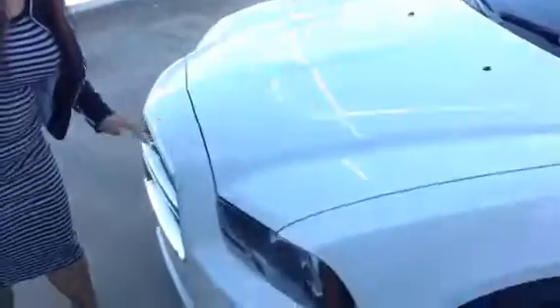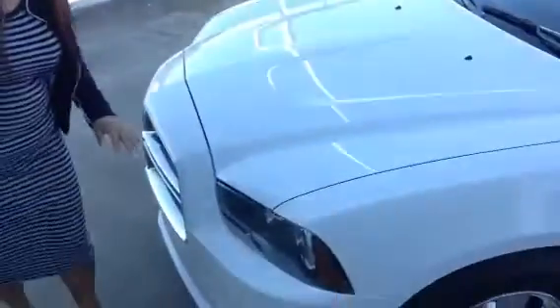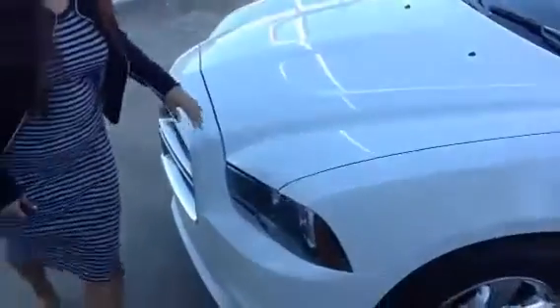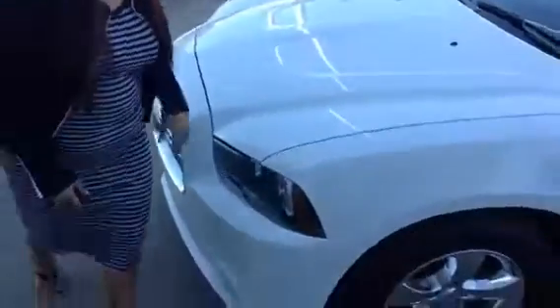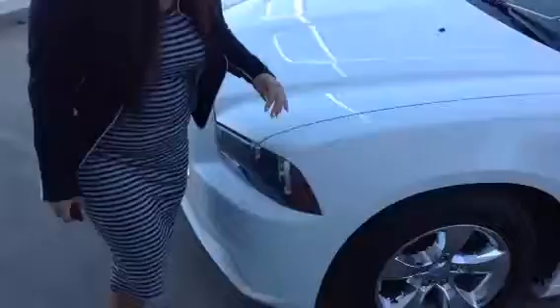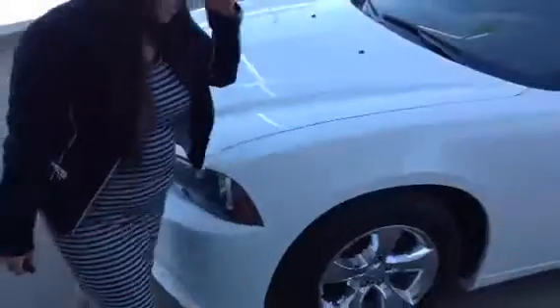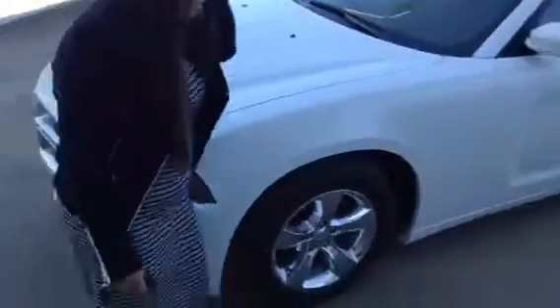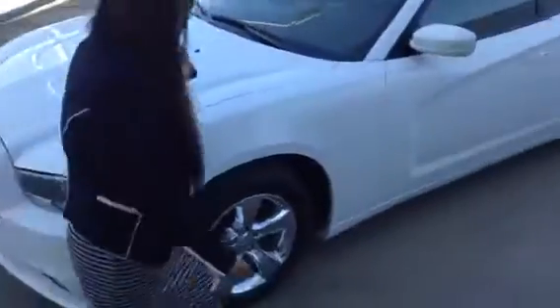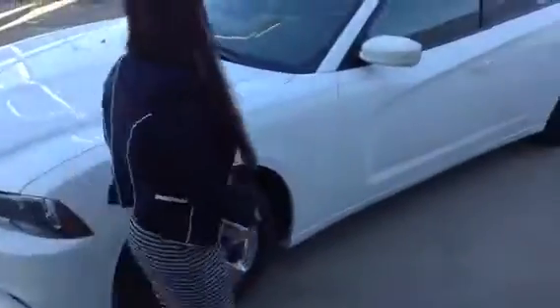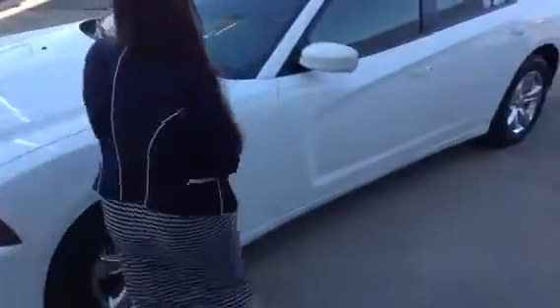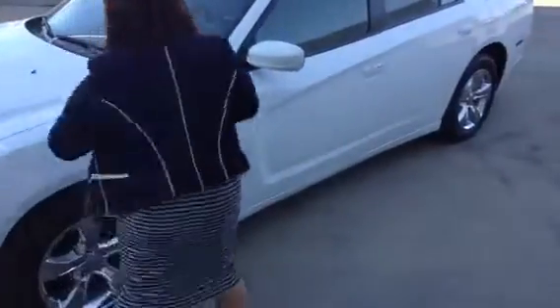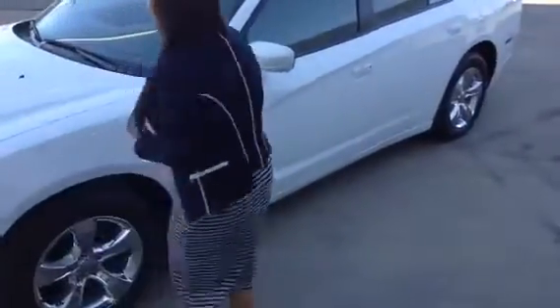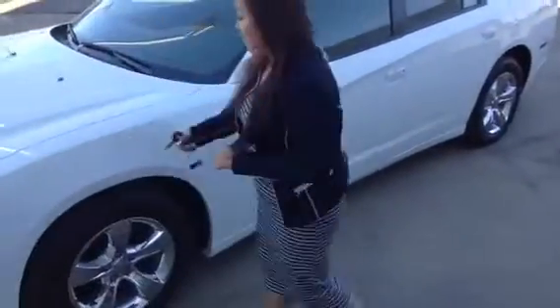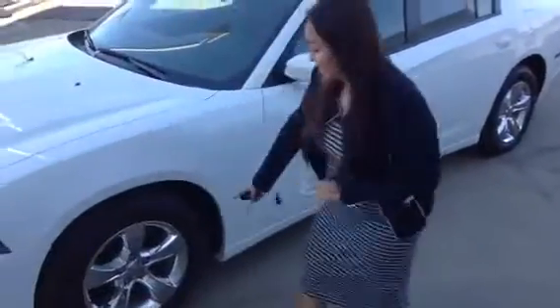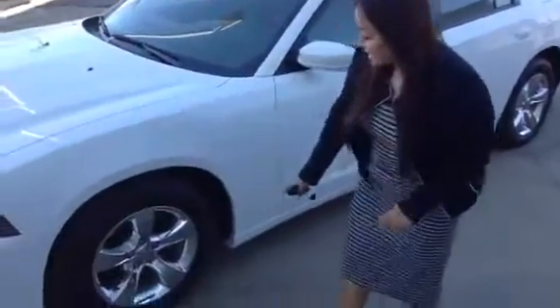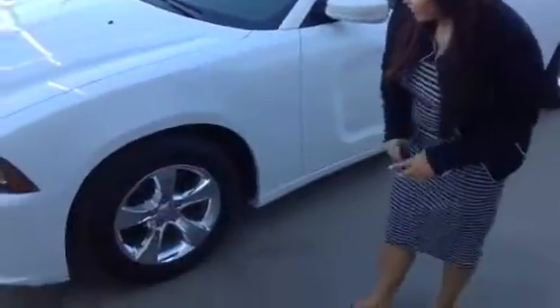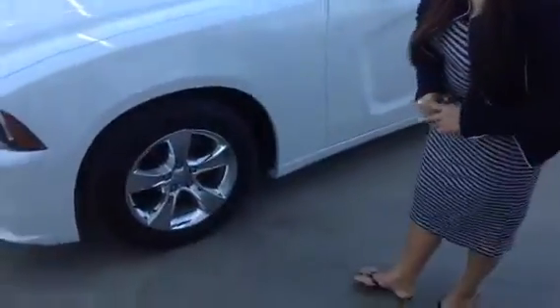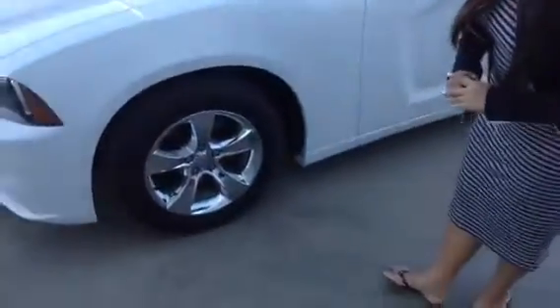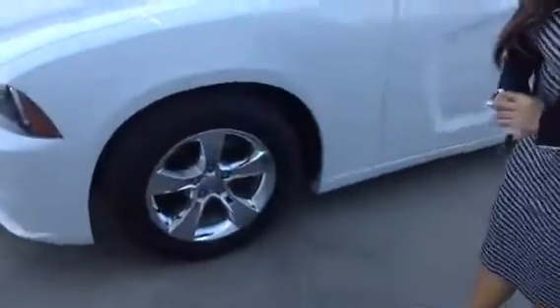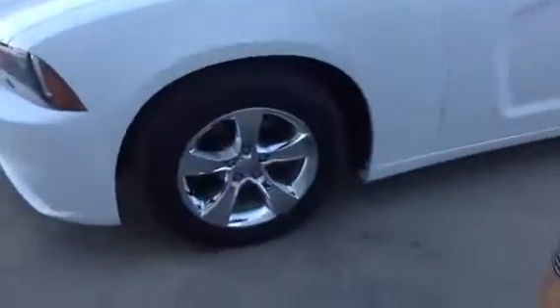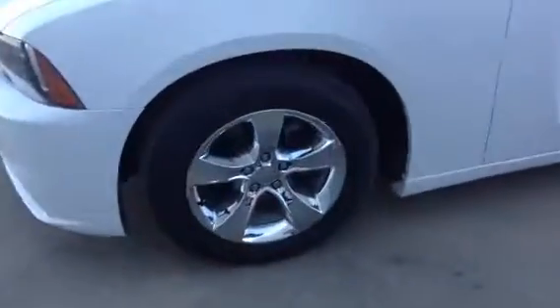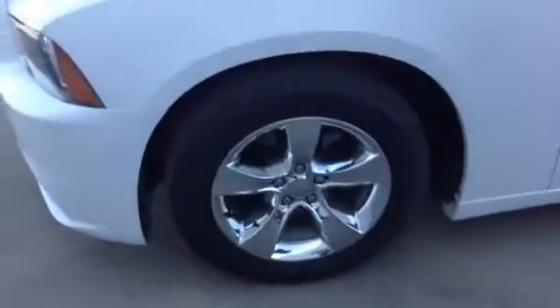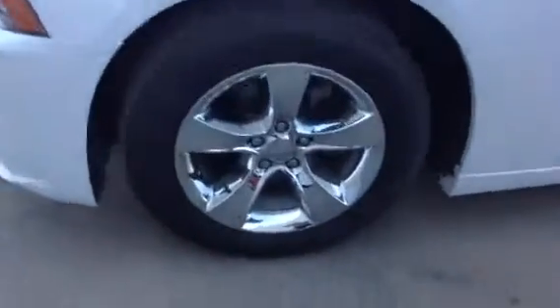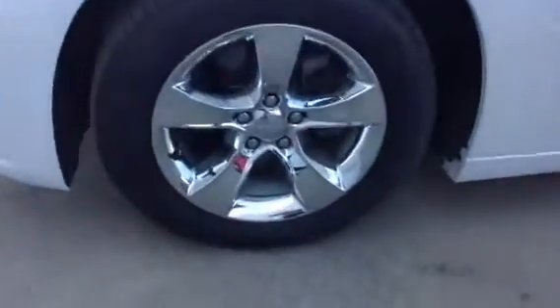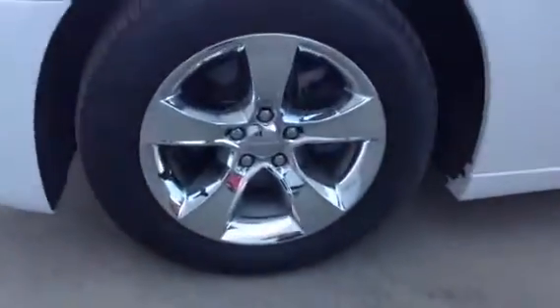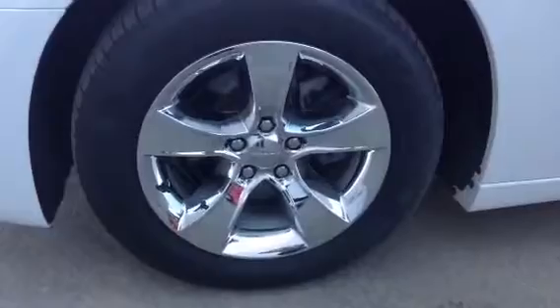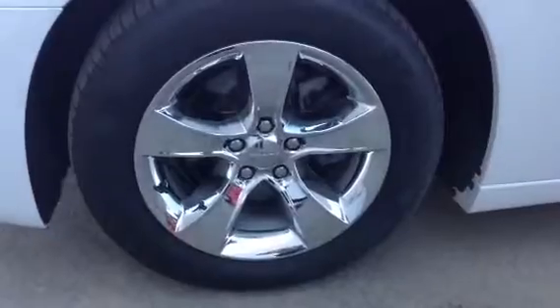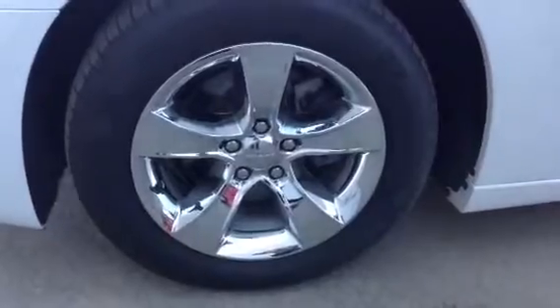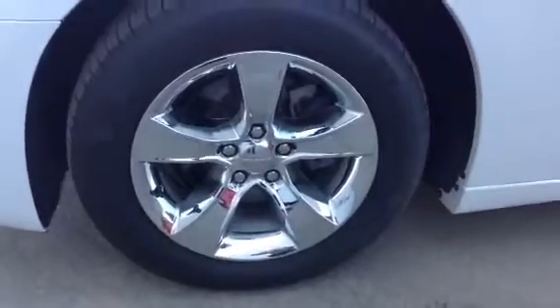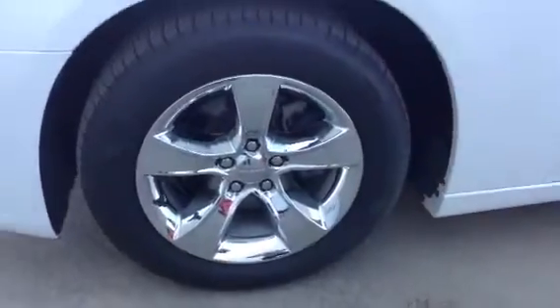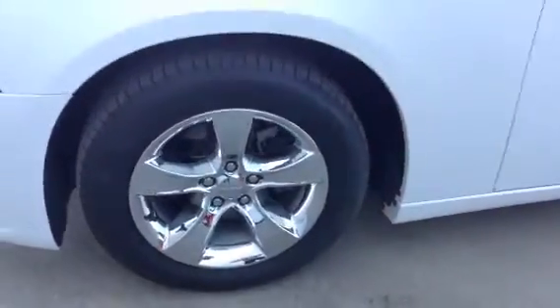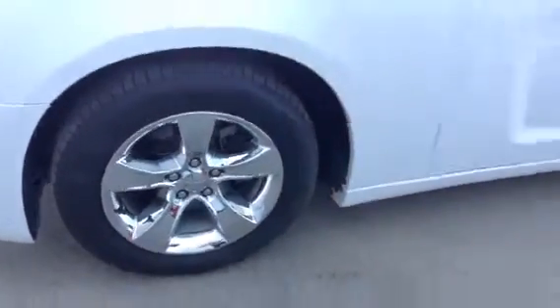If you go into the side here, as you can see there are 17-inch rims — beautiful rims that come with it.